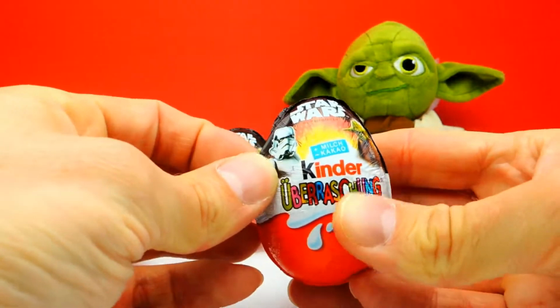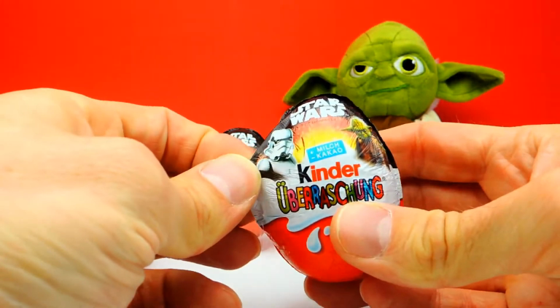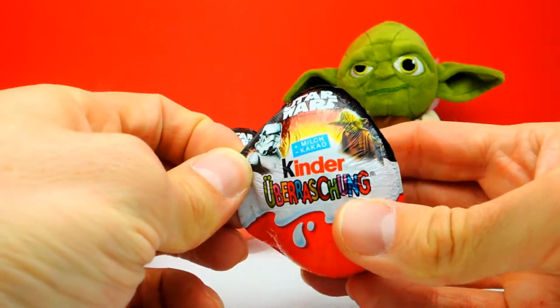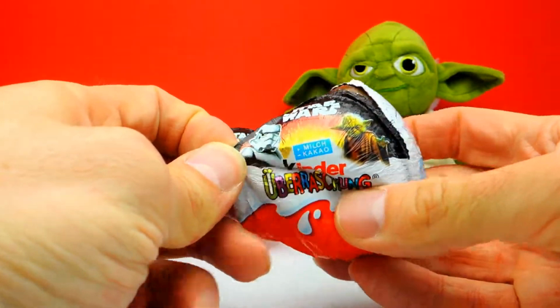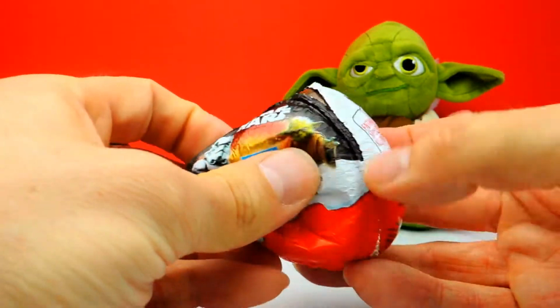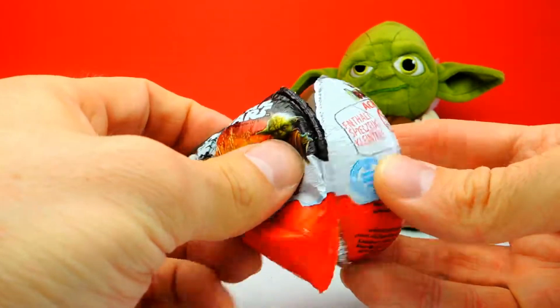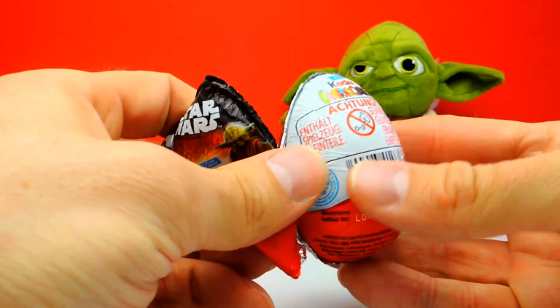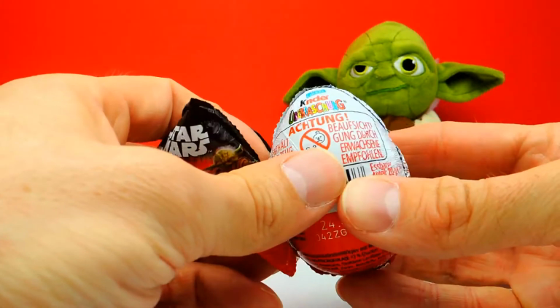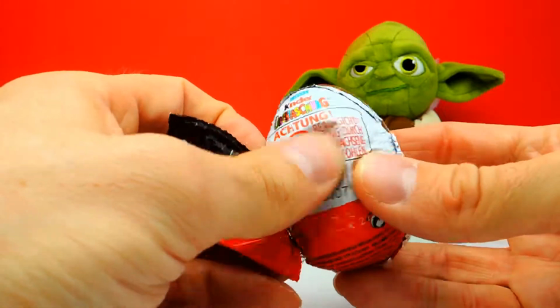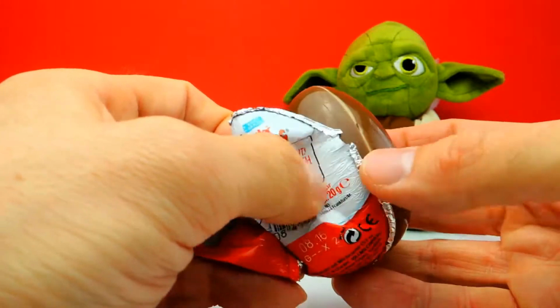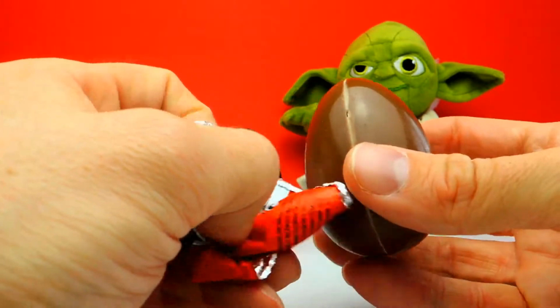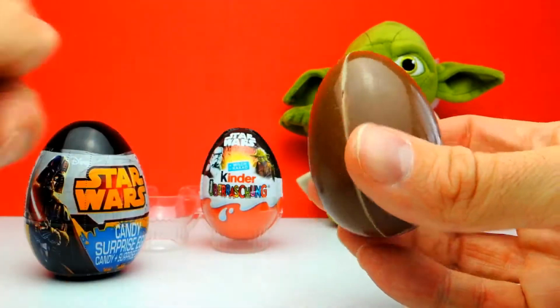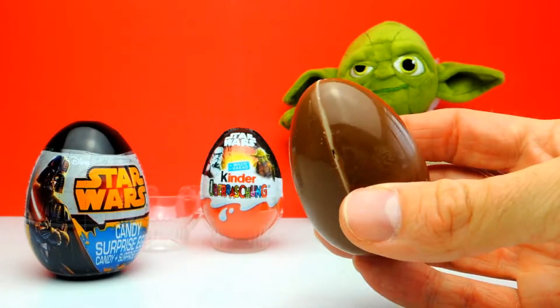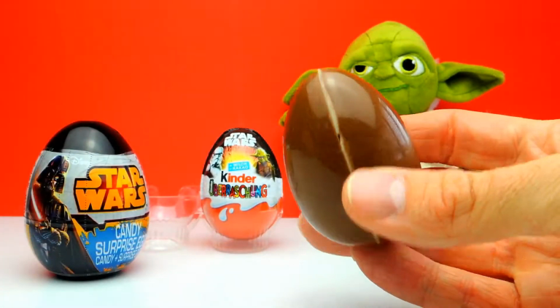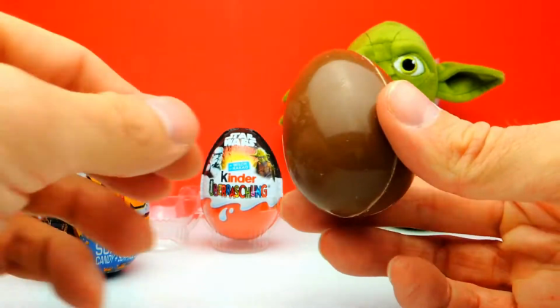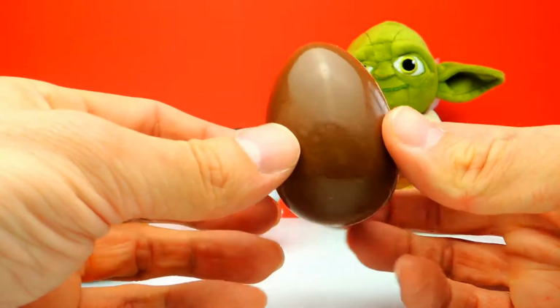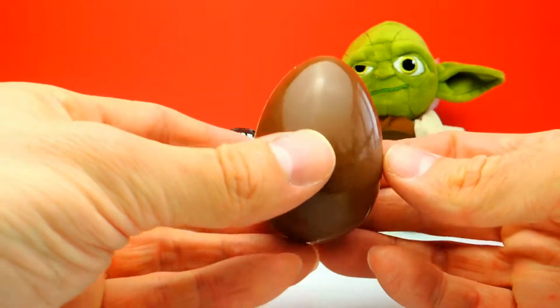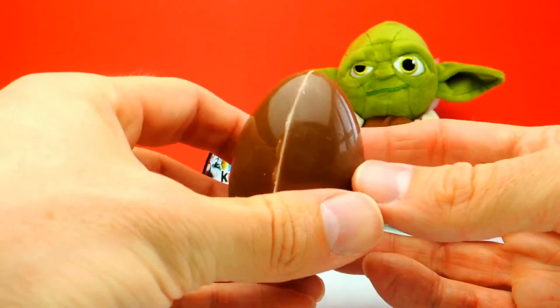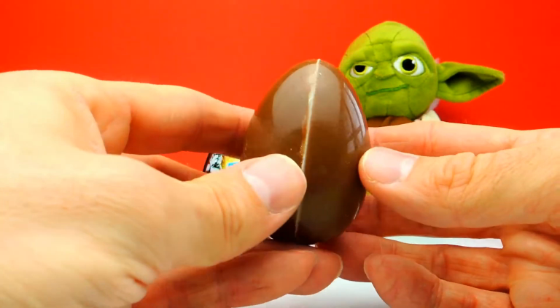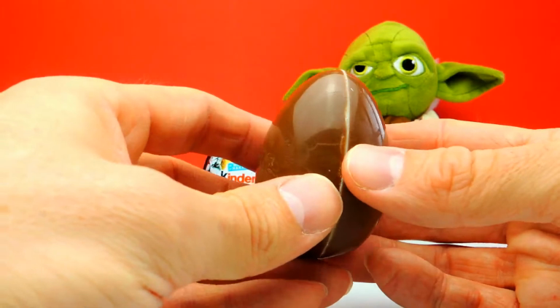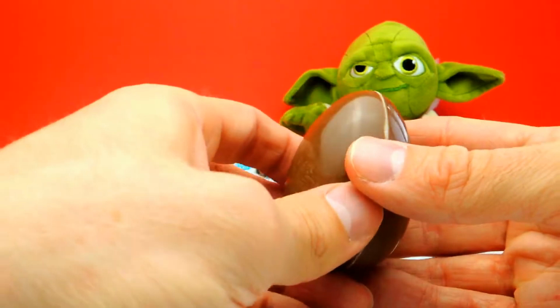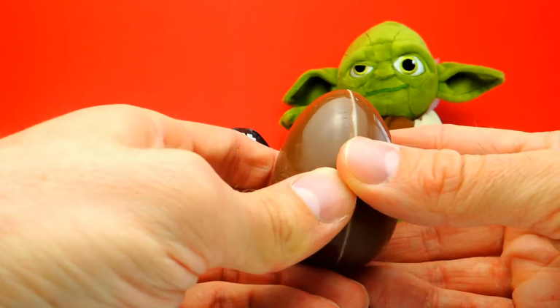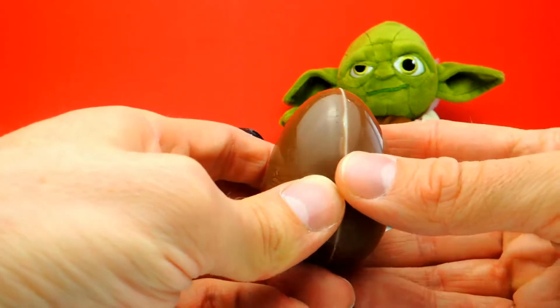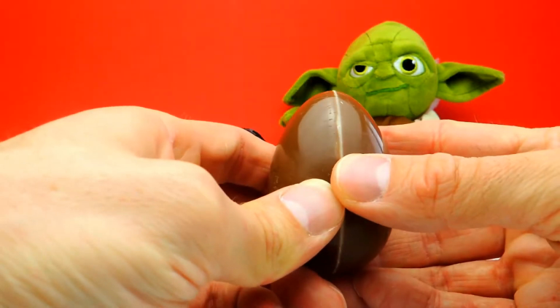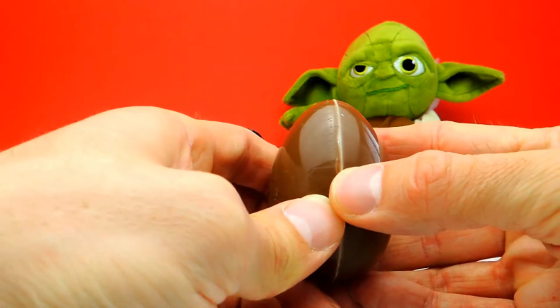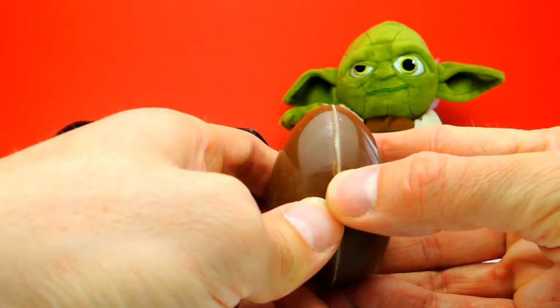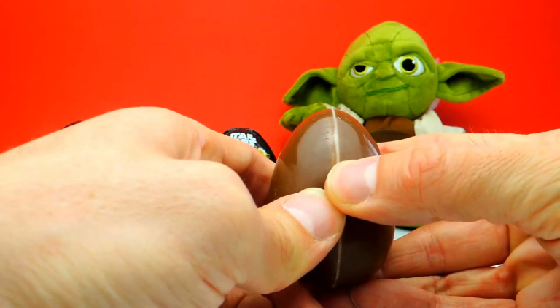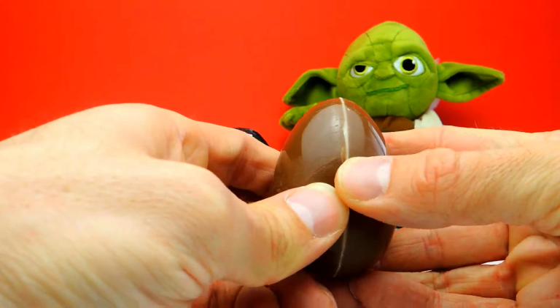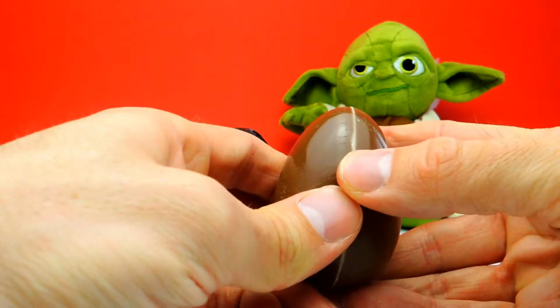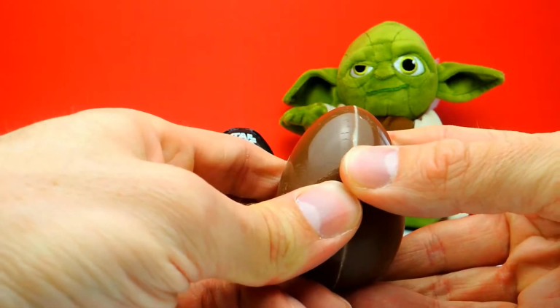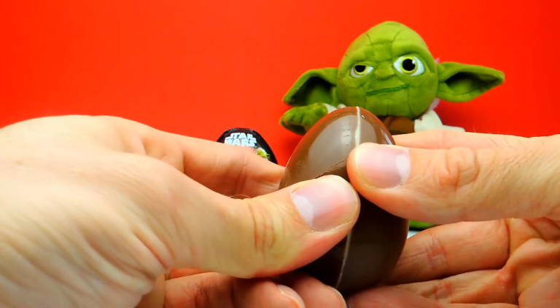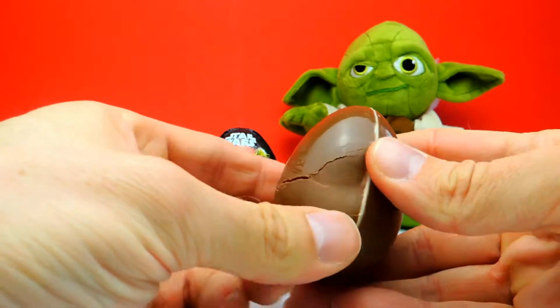This is our first surprise egg for today, one of these Kinder Surprise Eggs. Maybe we get a little Star Wars toy — you usually find some Star Wars characters inside these eggs. However, sometimes you find something else, so you never know.